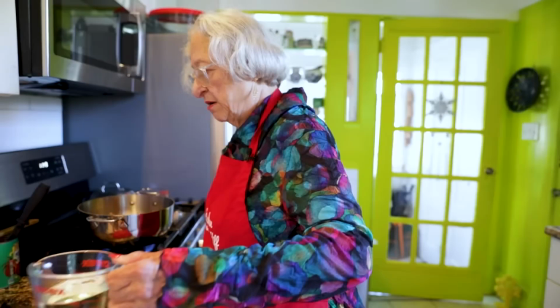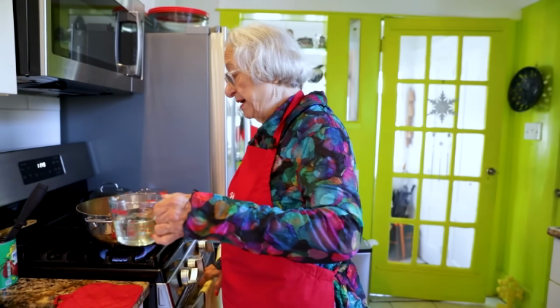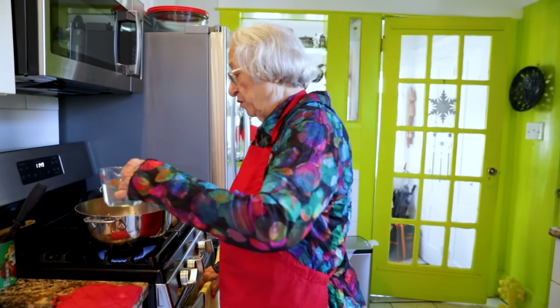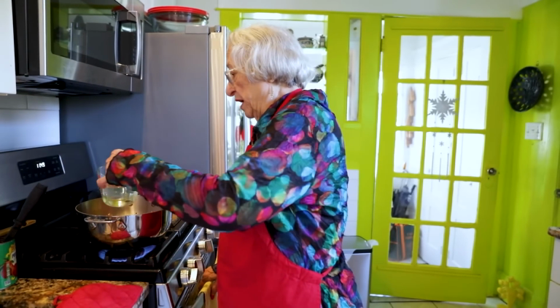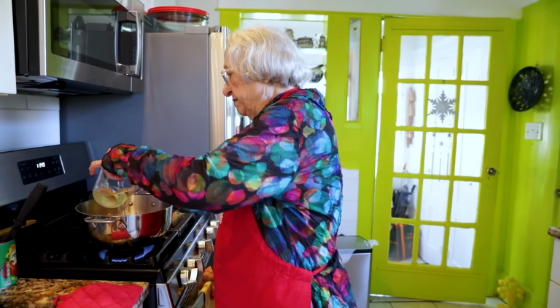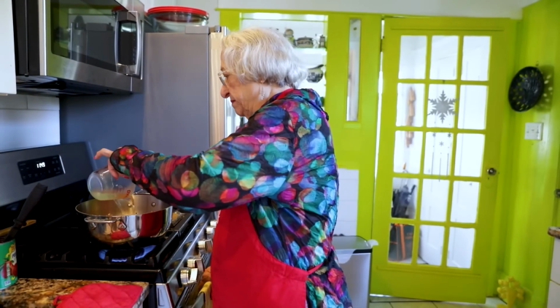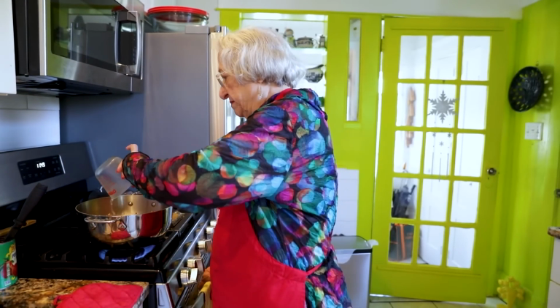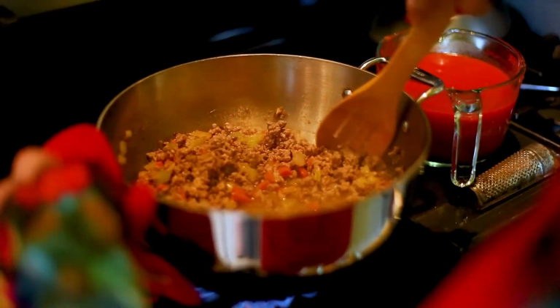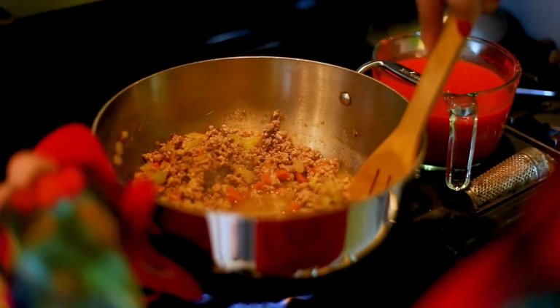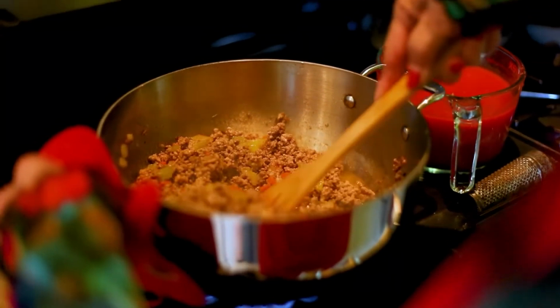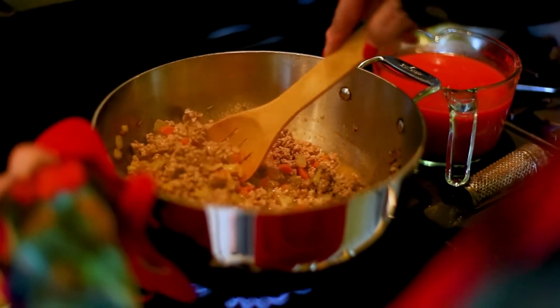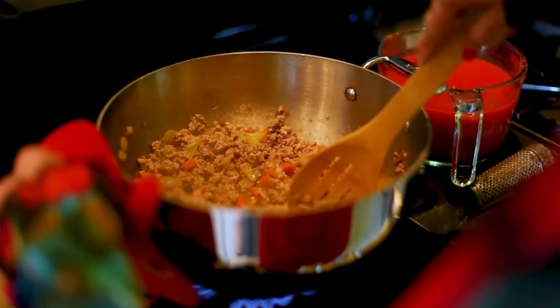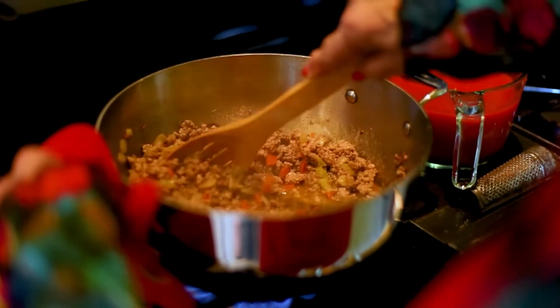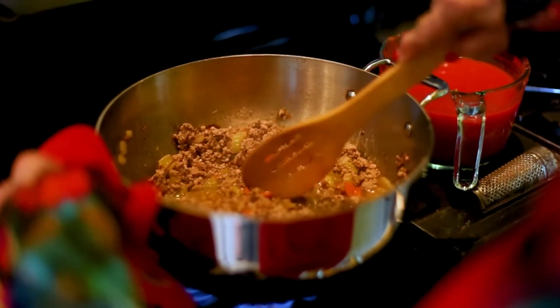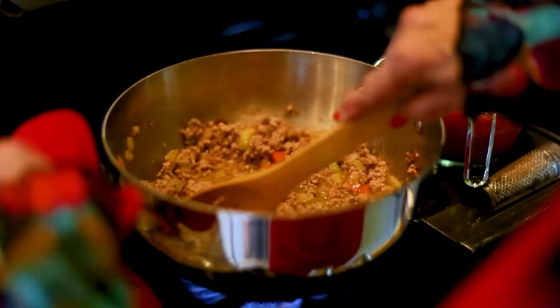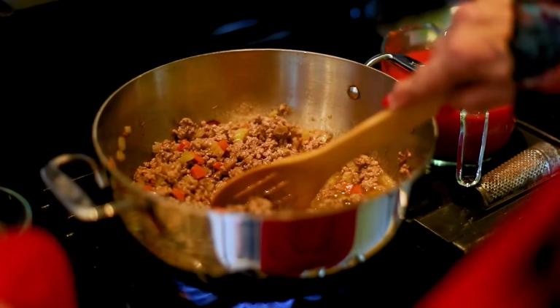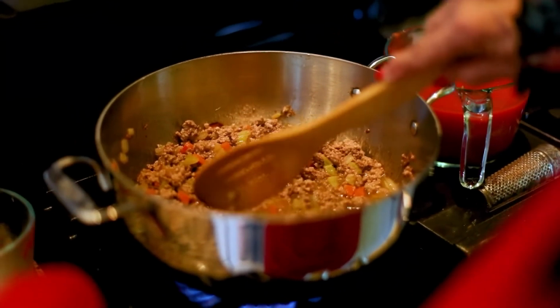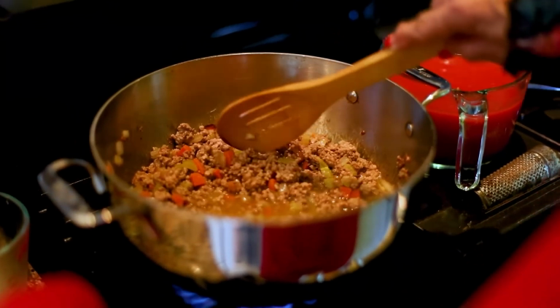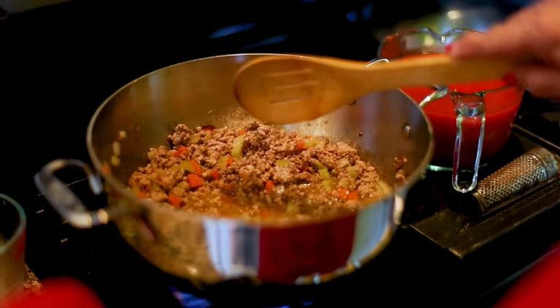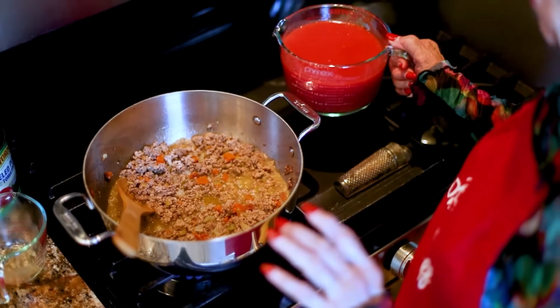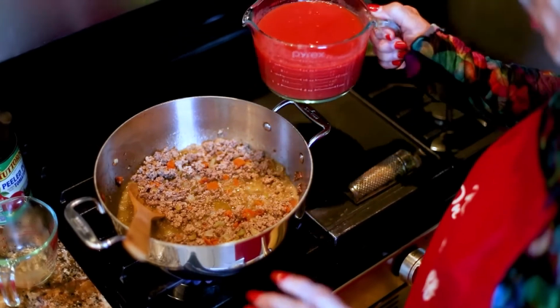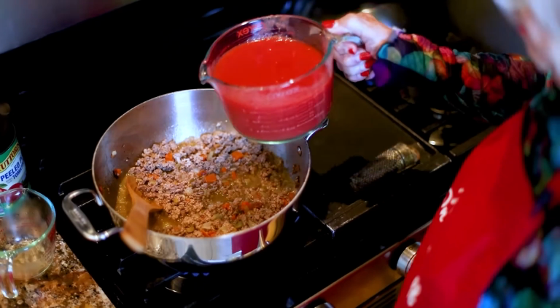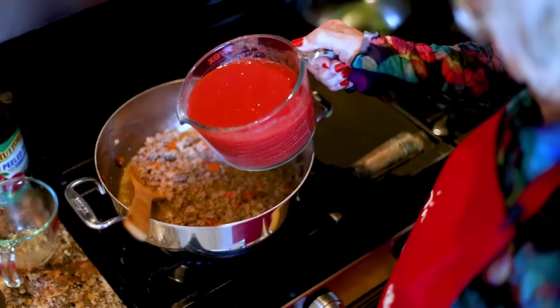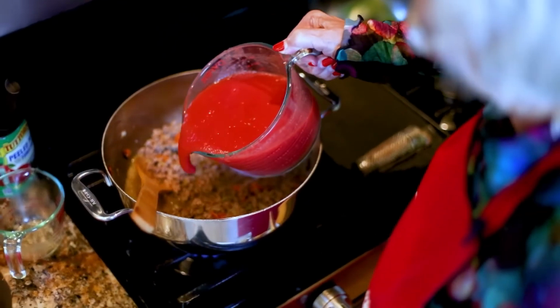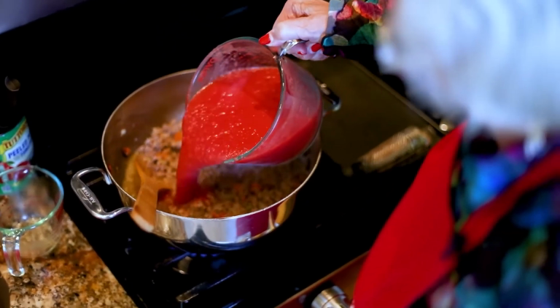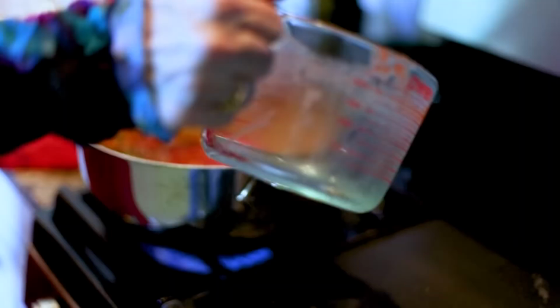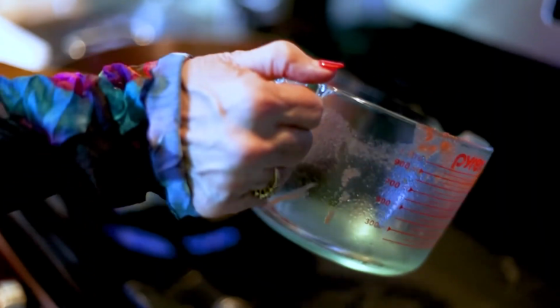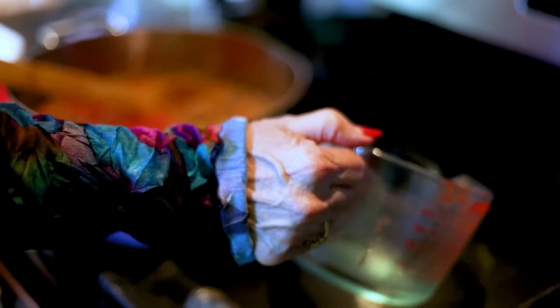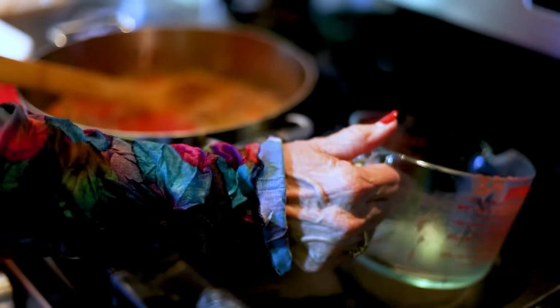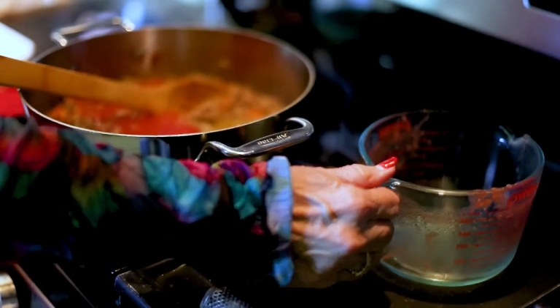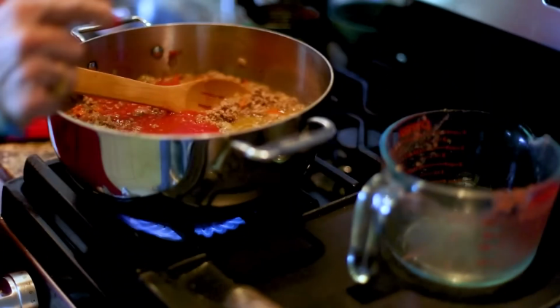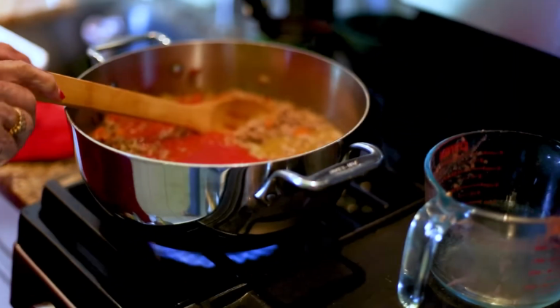I'm adding the white wine. Now we're going to cook it a little bit to get the alcohol to evaporate. We're now going to add the tomato puree. This is where if you have broth, you add broth.